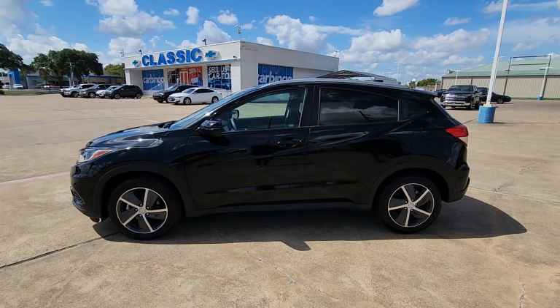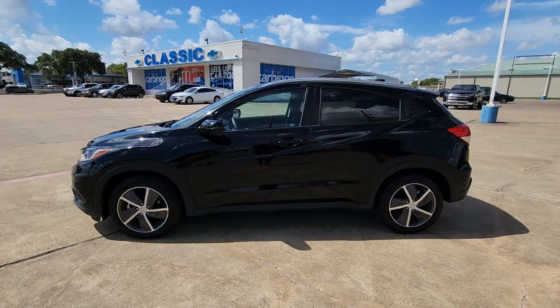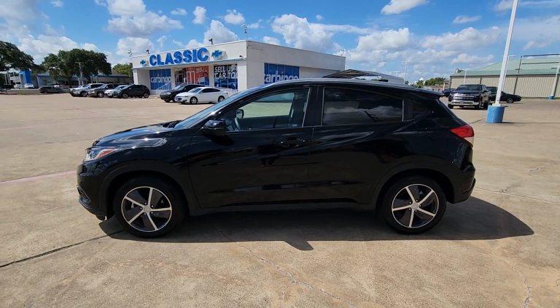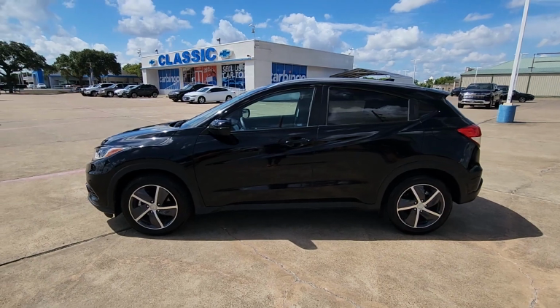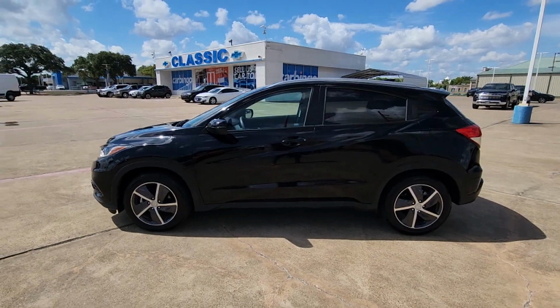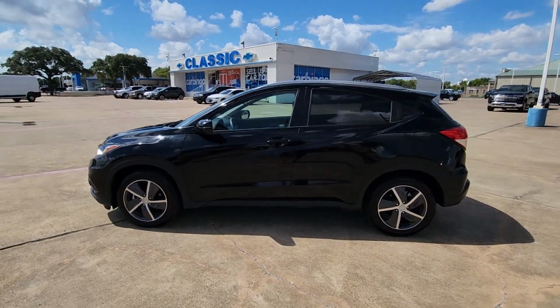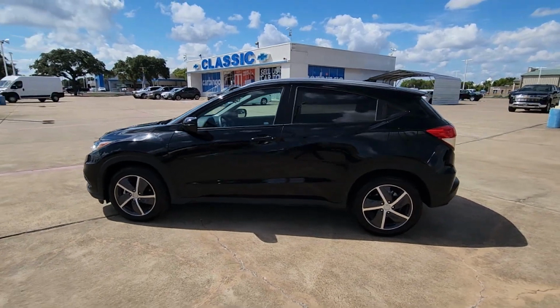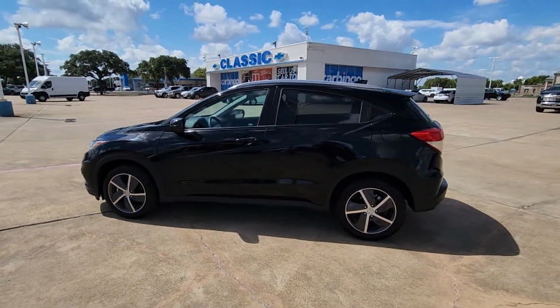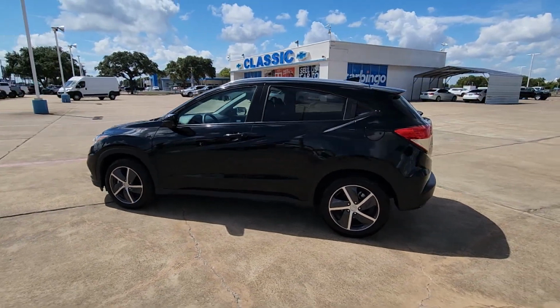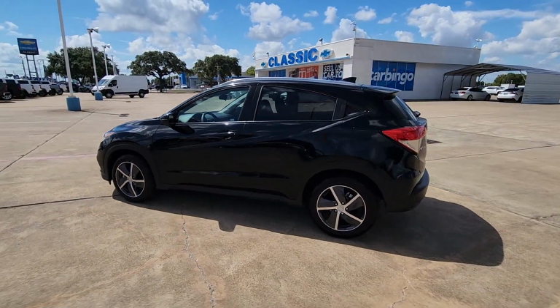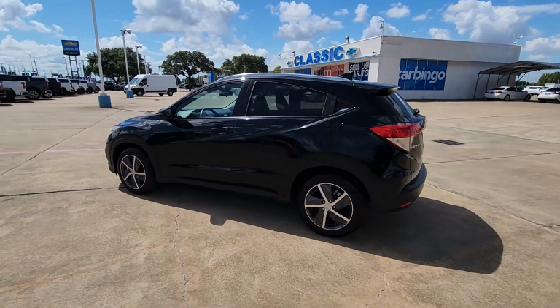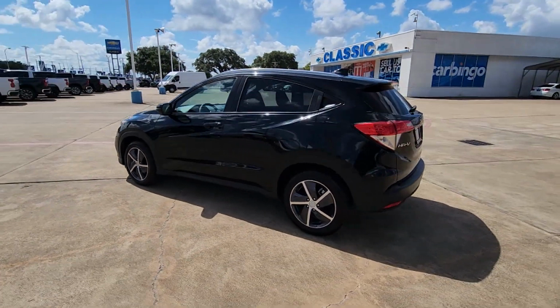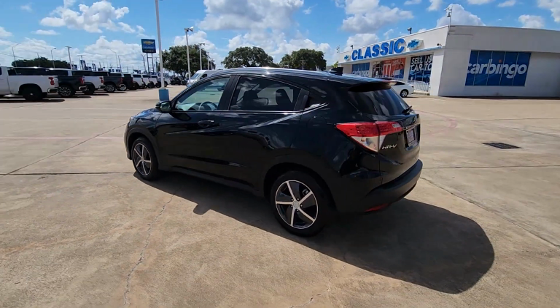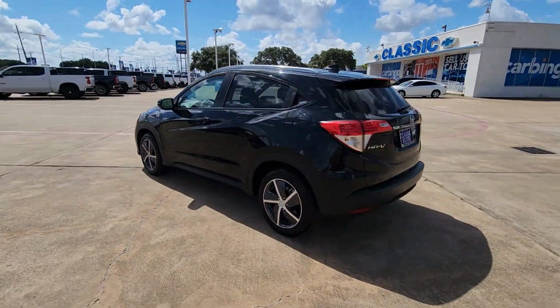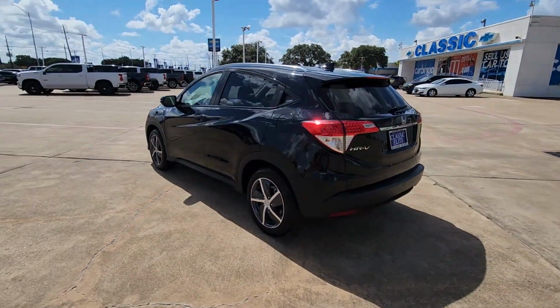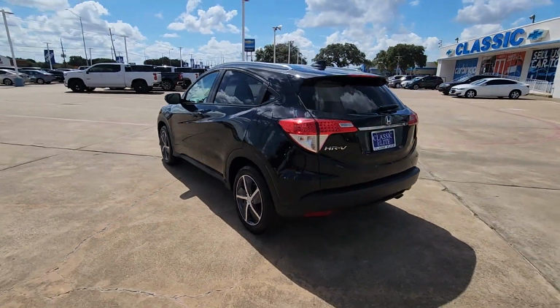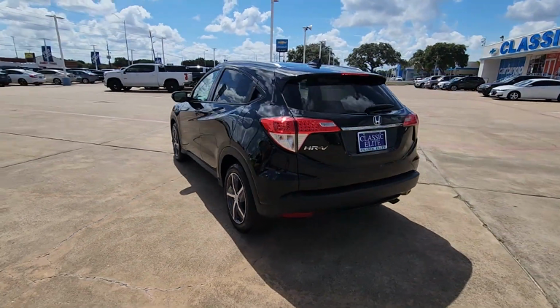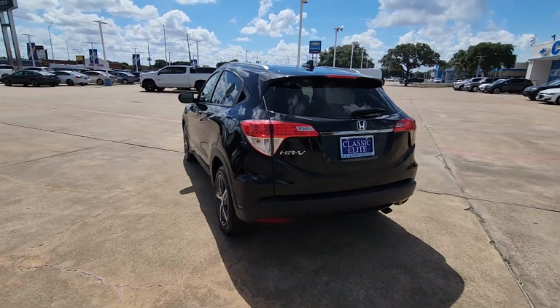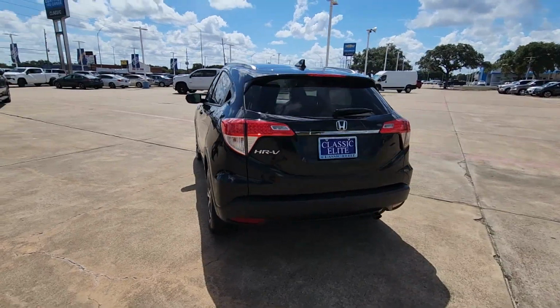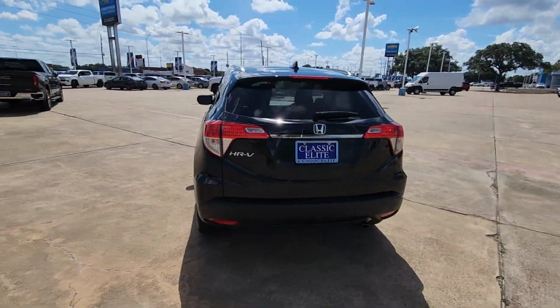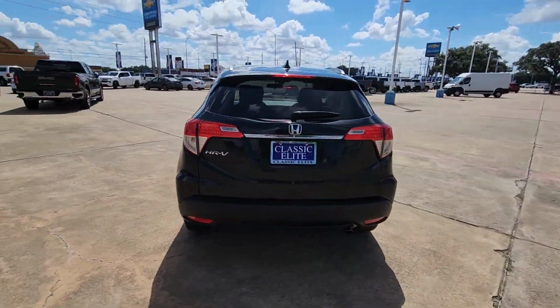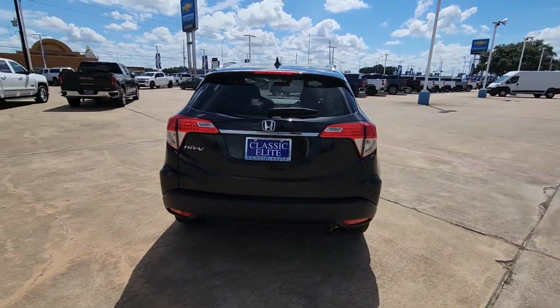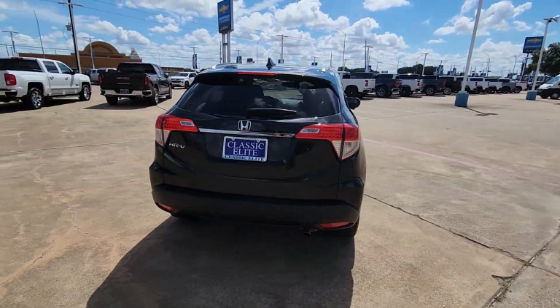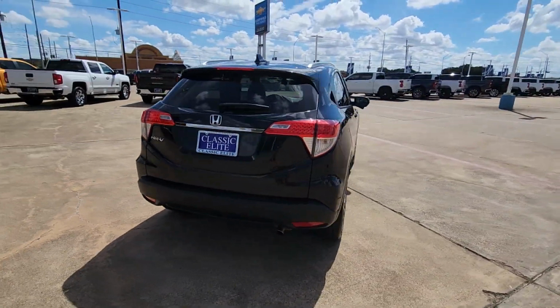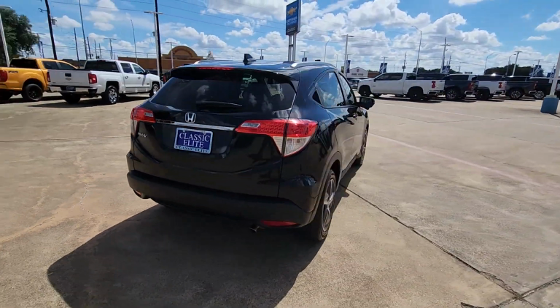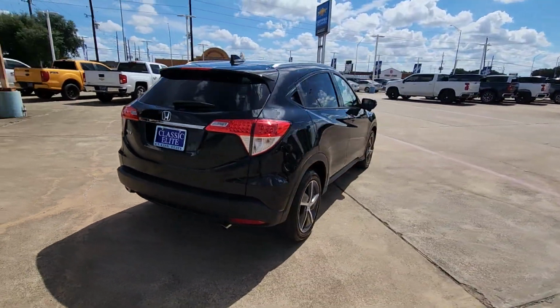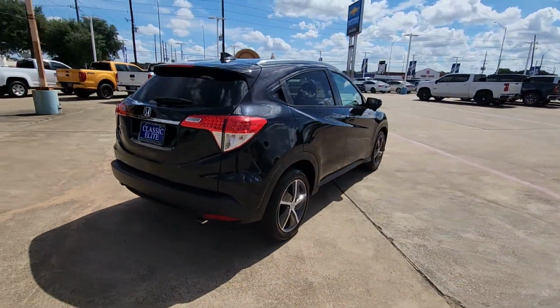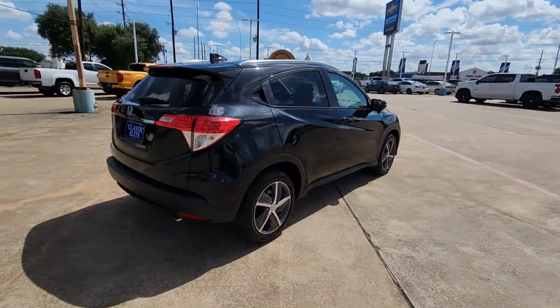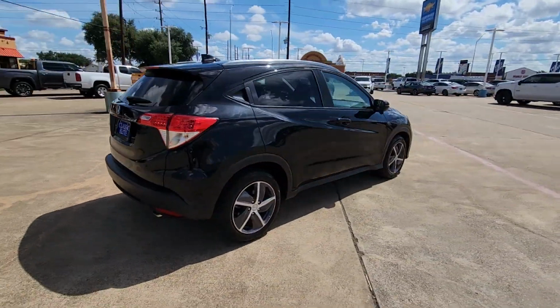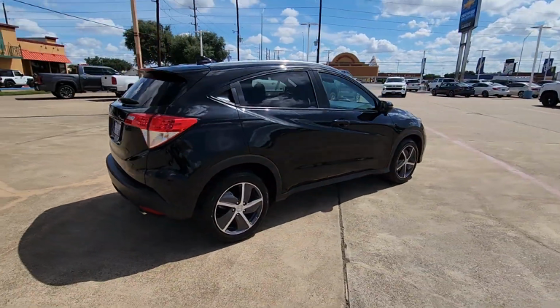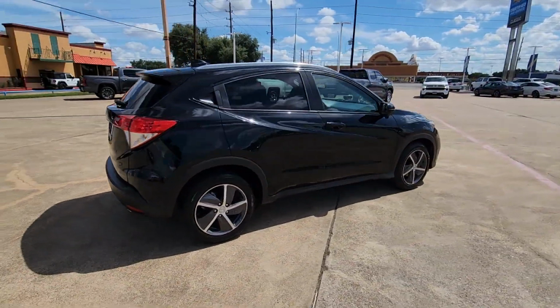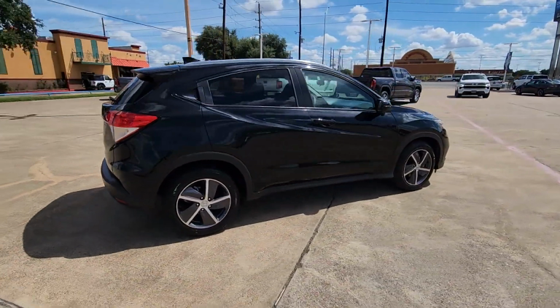Introducing the 2022 Honda HR-V. With less than 45,000 miles on the odometer, this vehicle stands out from the rest.